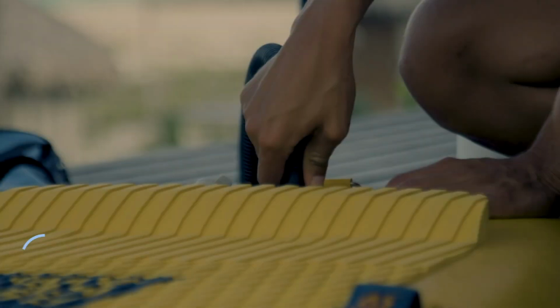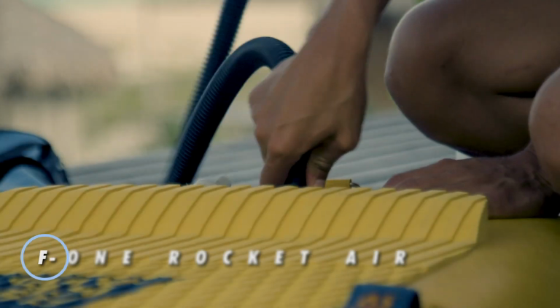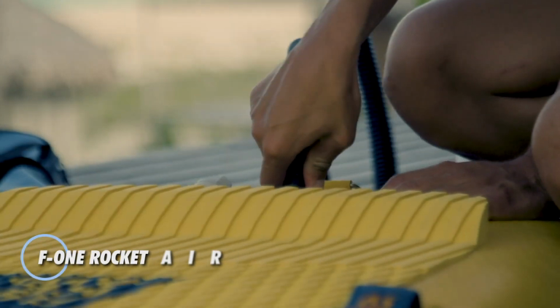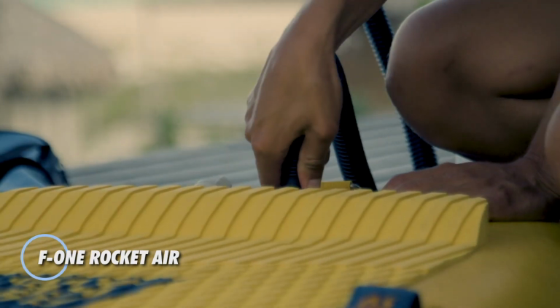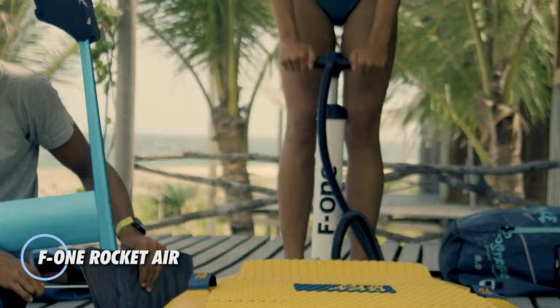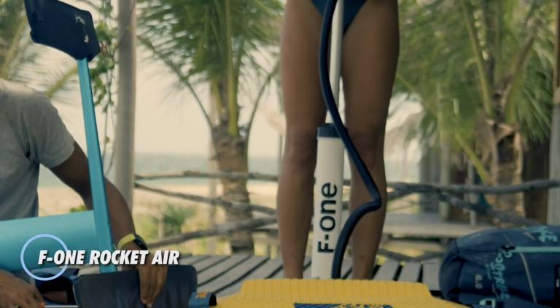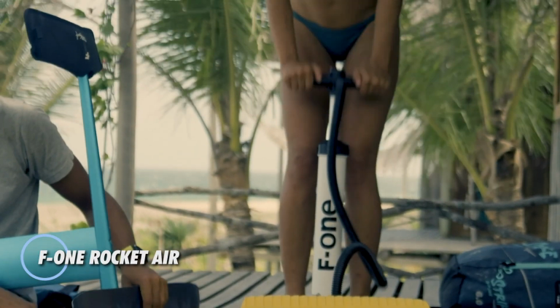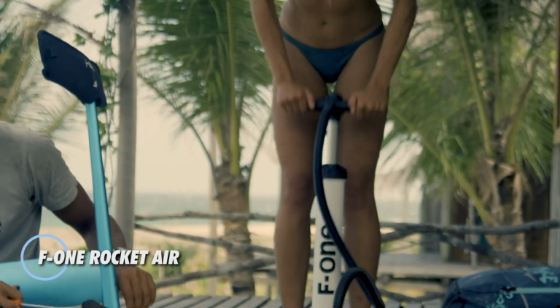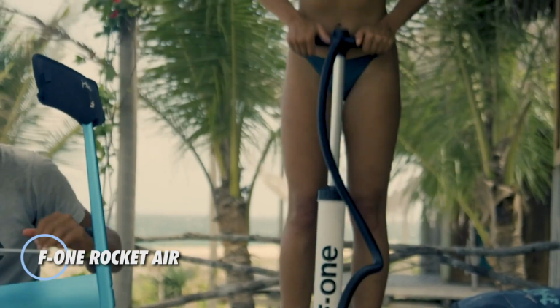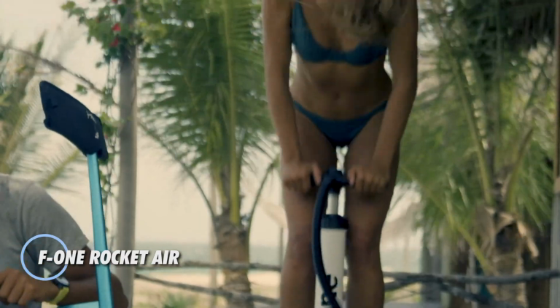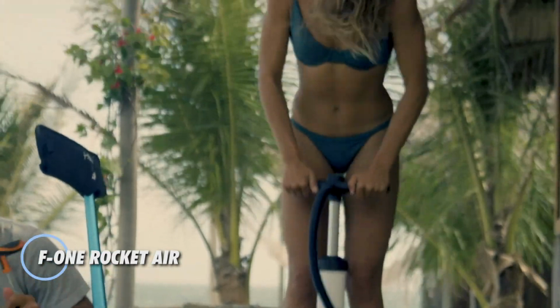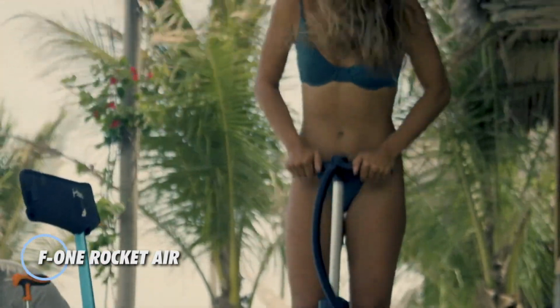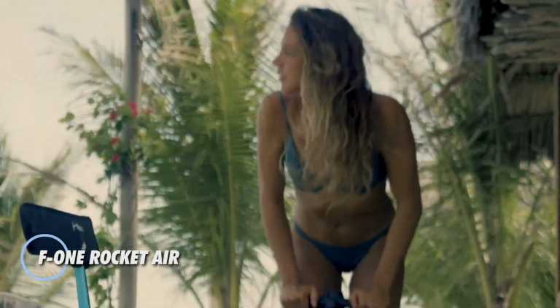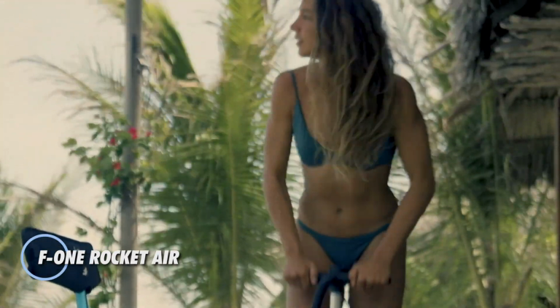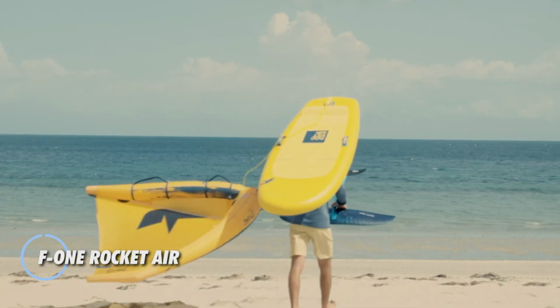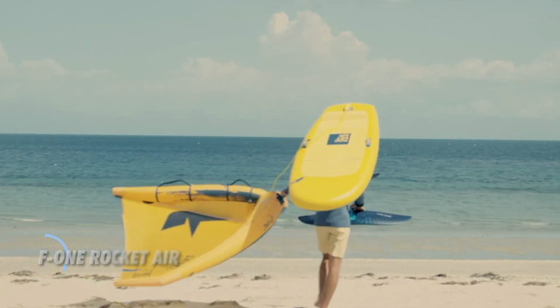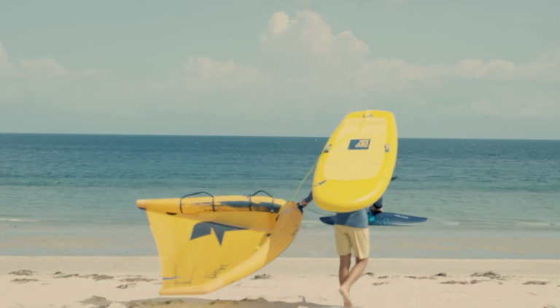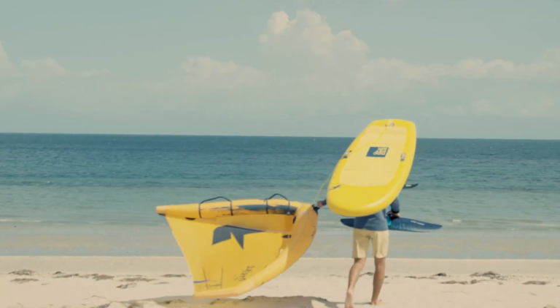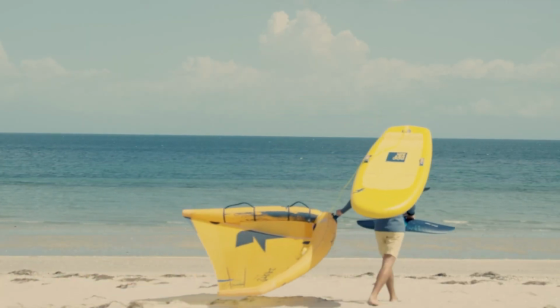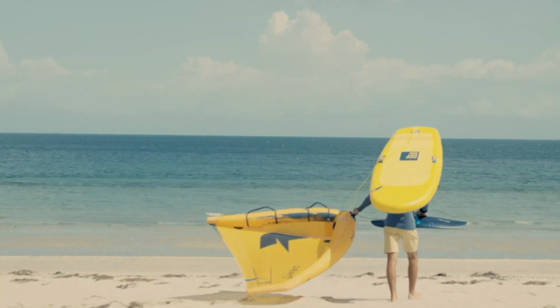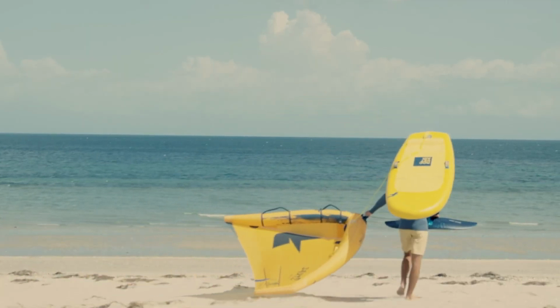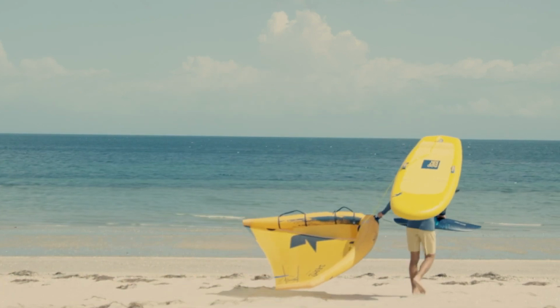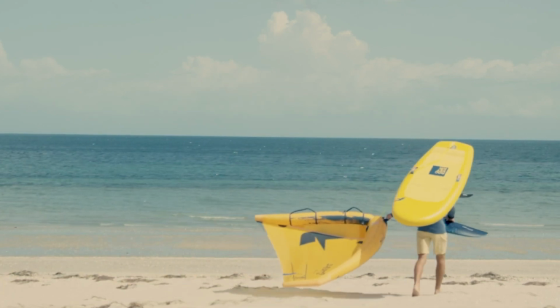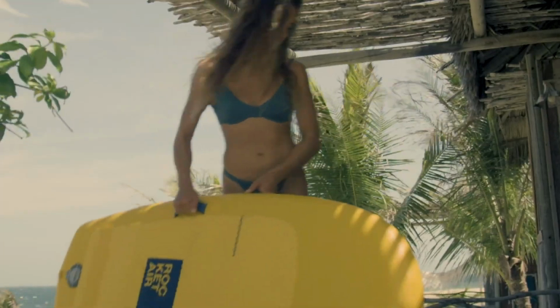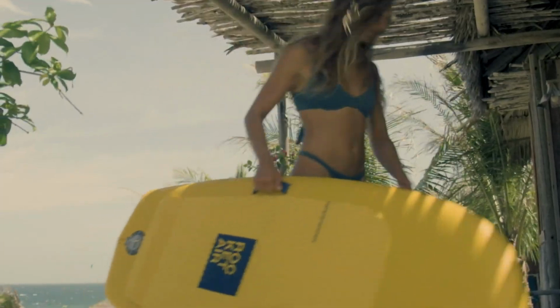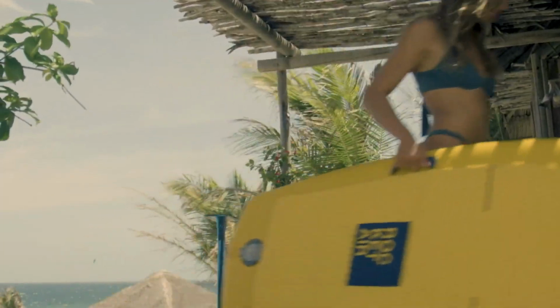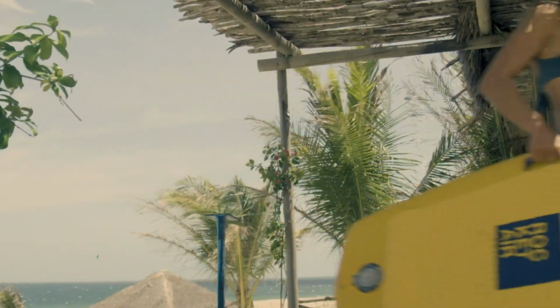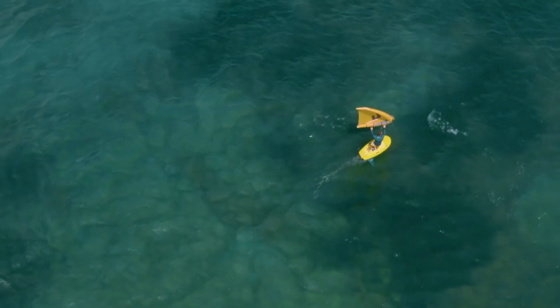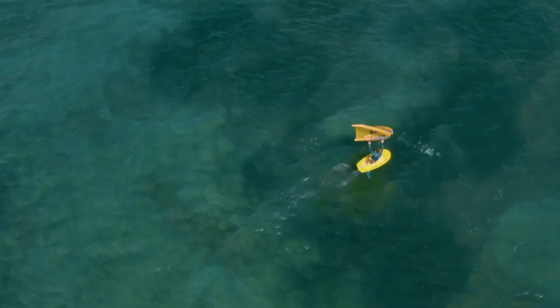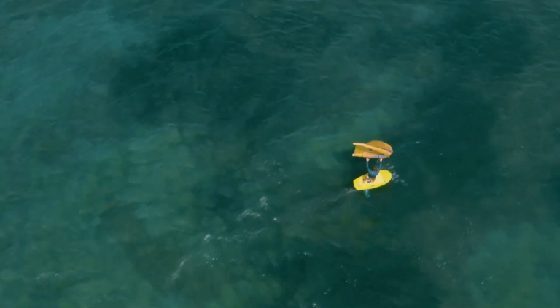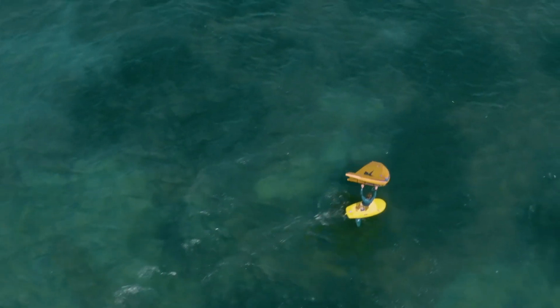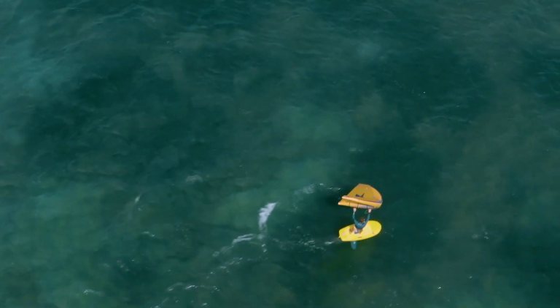Imagine trading your garage full of gear for one board that does it all. The Rocket Air by F1 is a game-changing inflatable board built to handle nearly every water sport — stand-up paddling, surfing, windsurfing, even hydrofoiling.